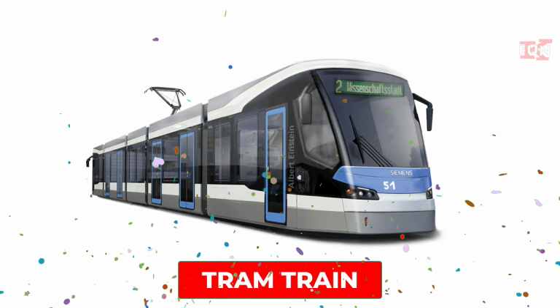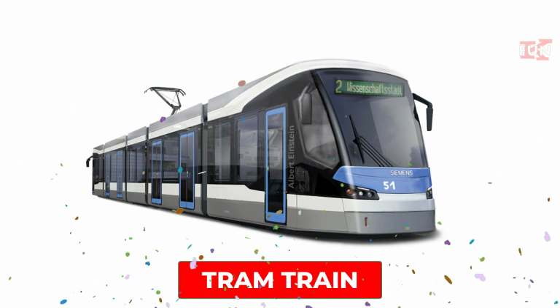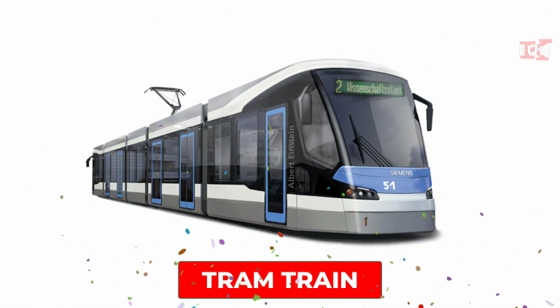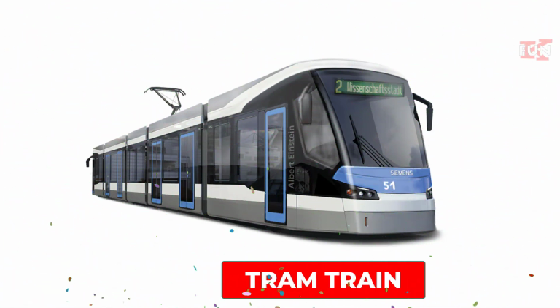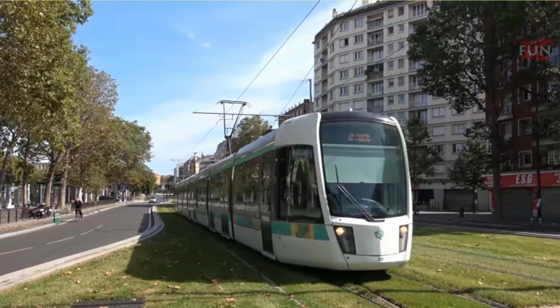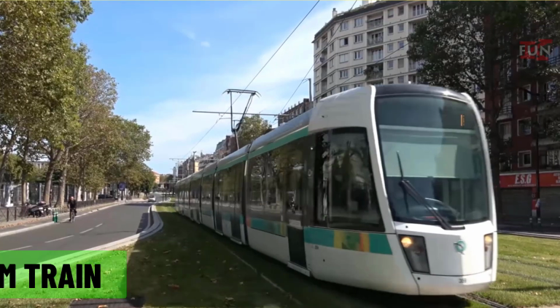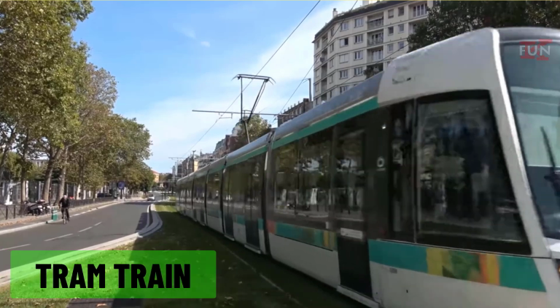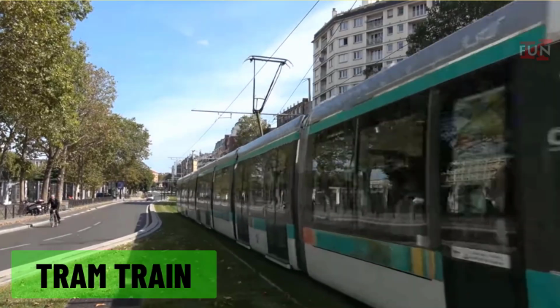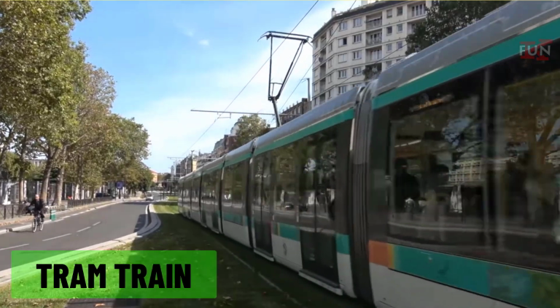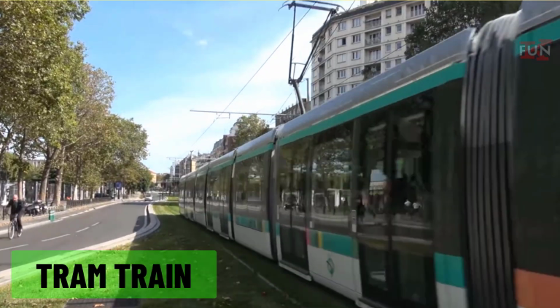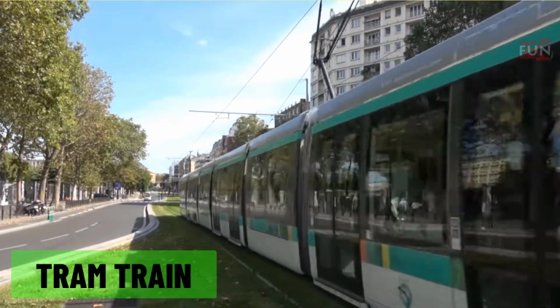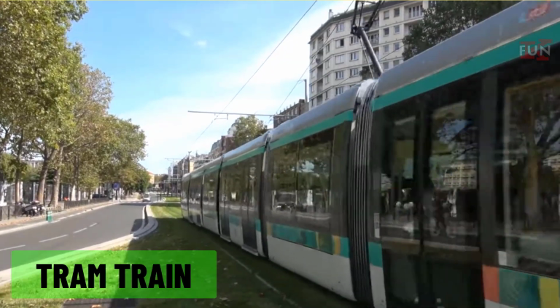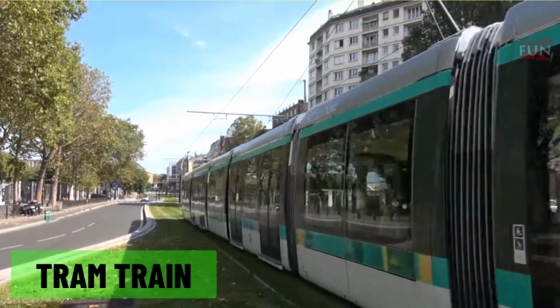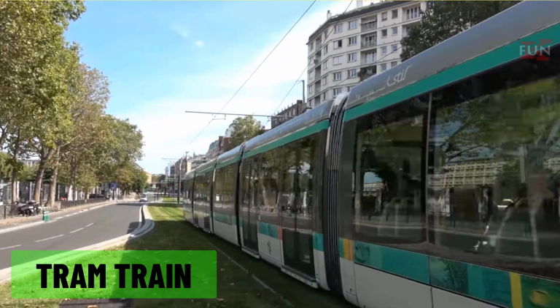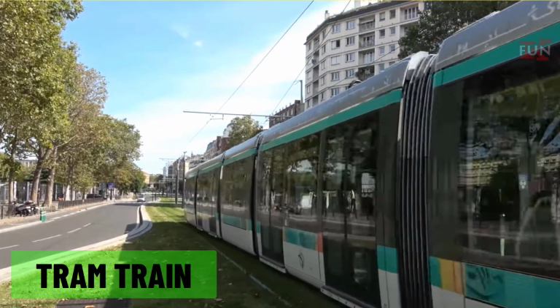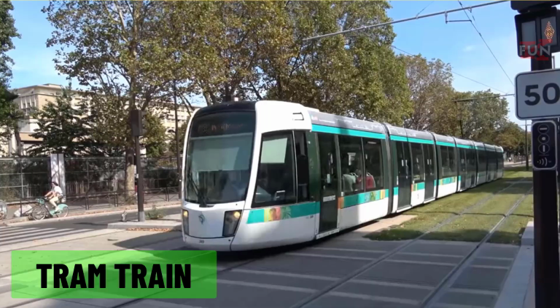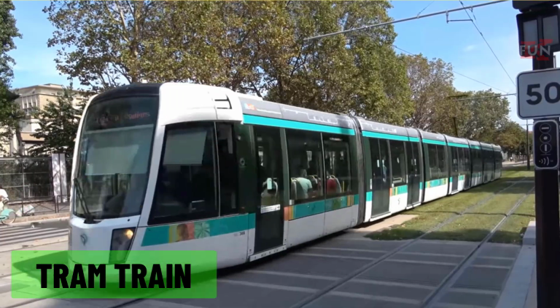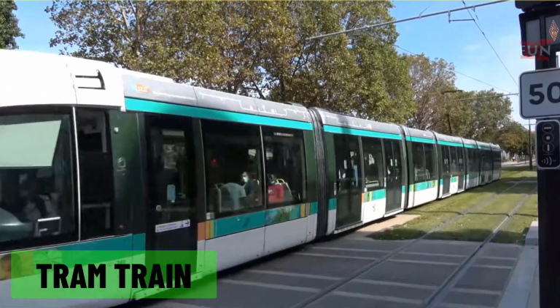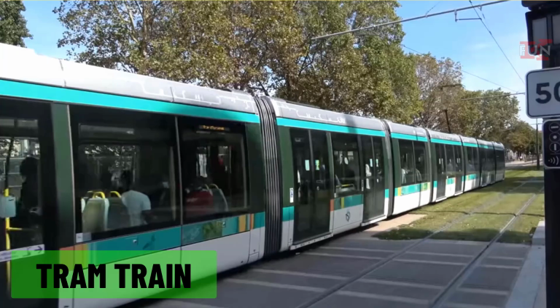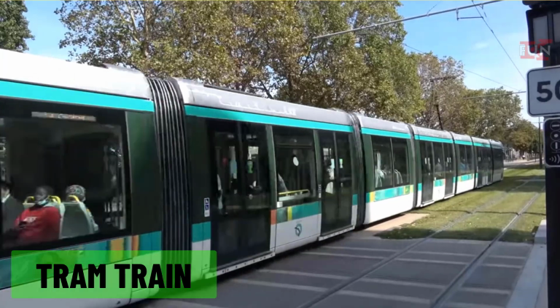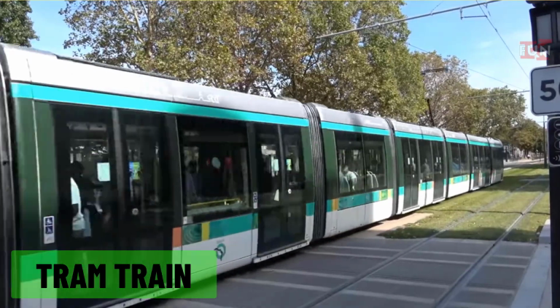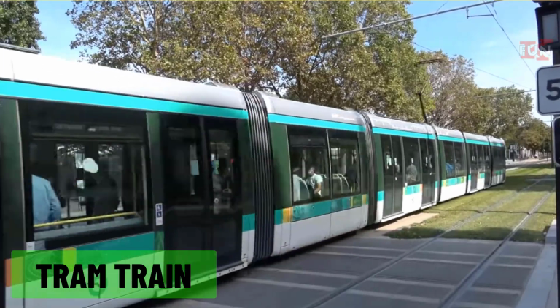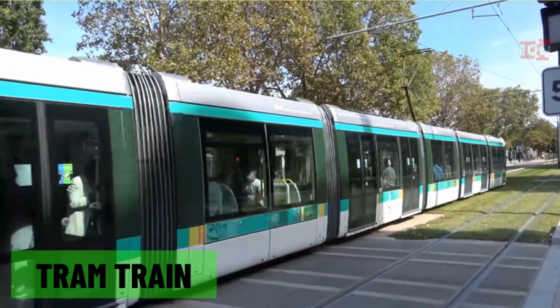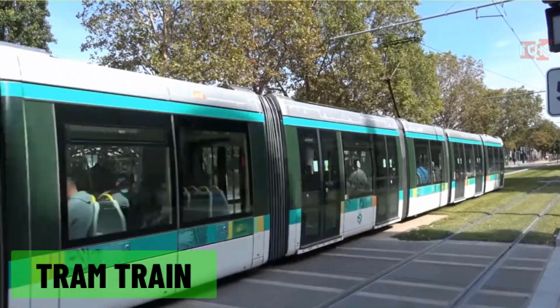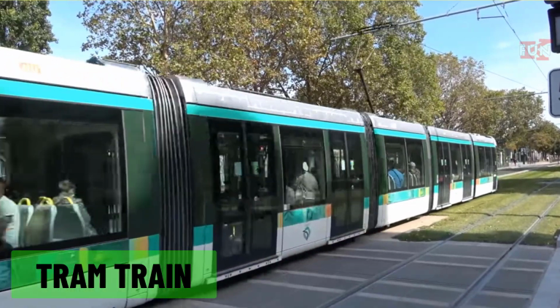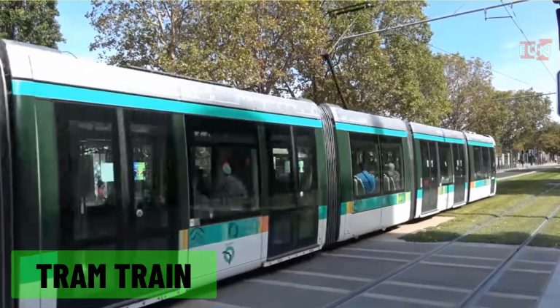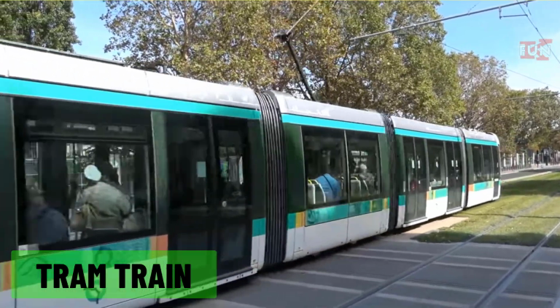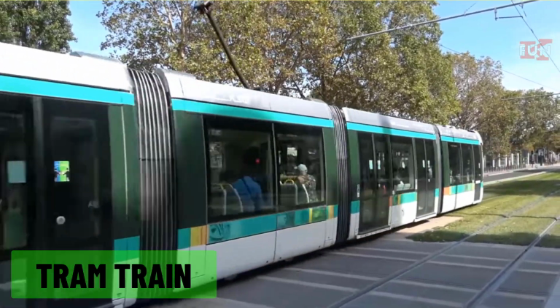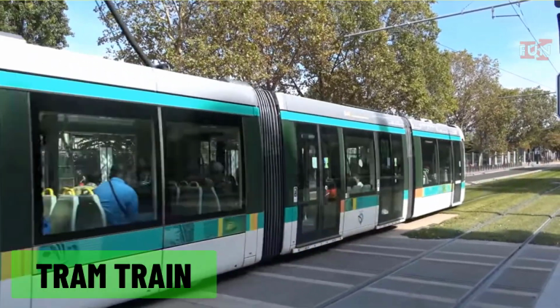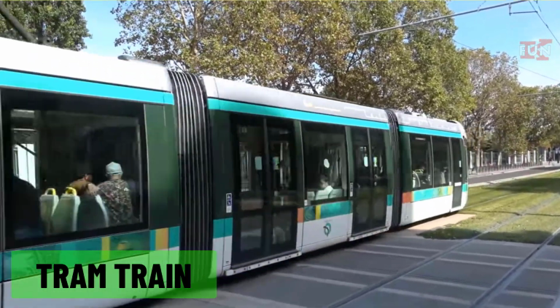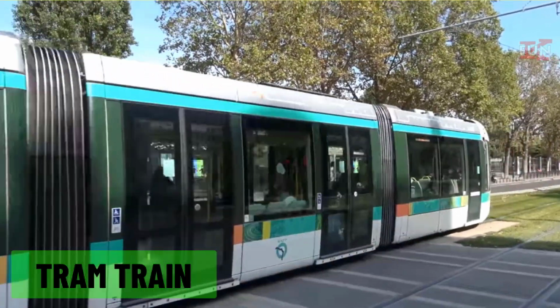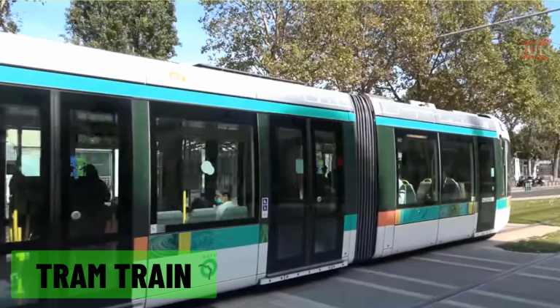Tram train: a train that can run on both city tram tracks and main railway tracks, providing flexible transit options in urban areas.